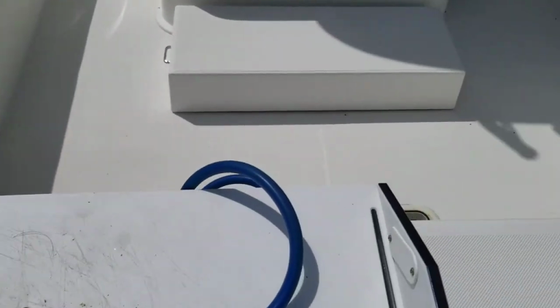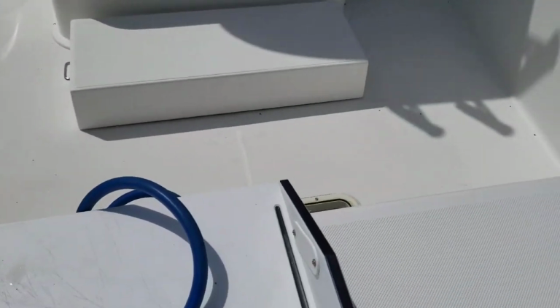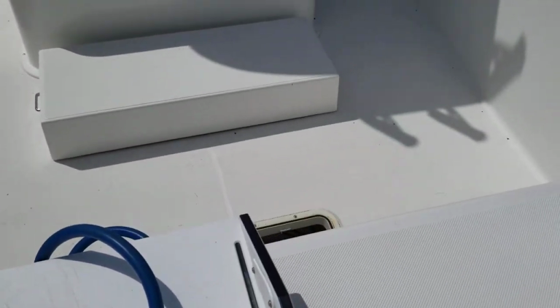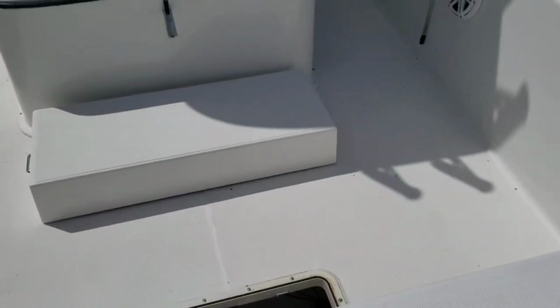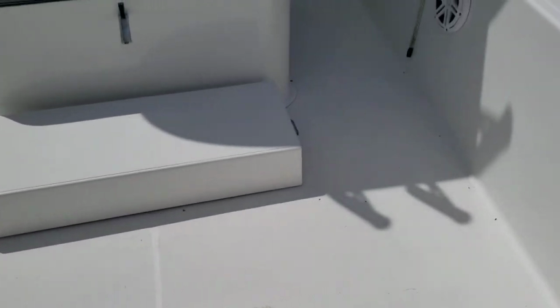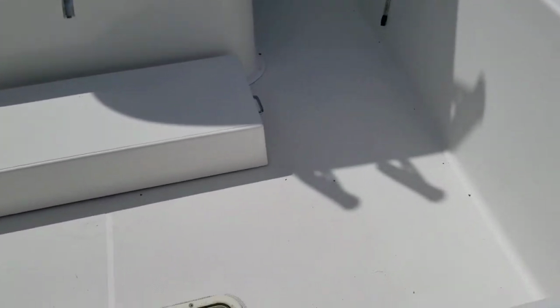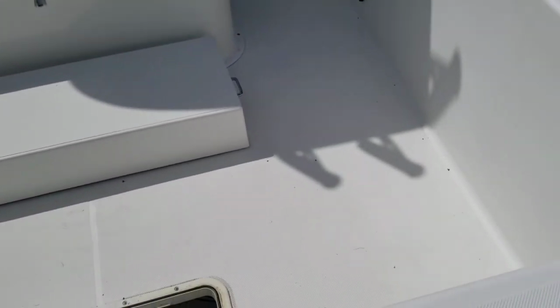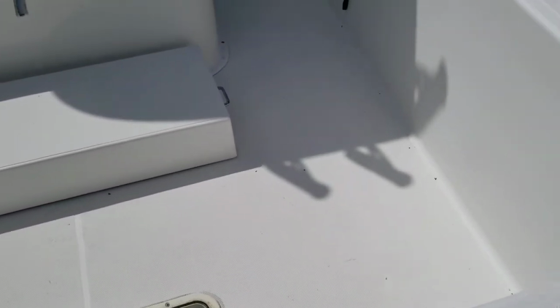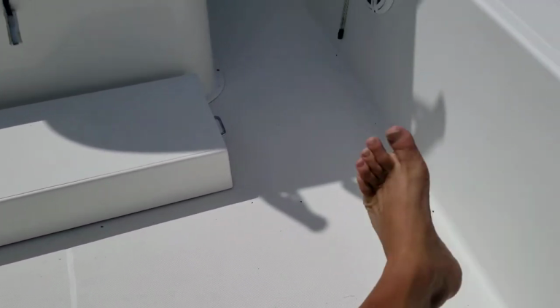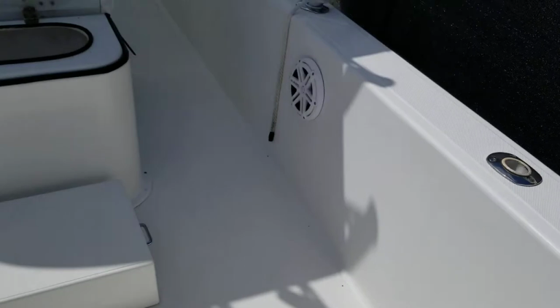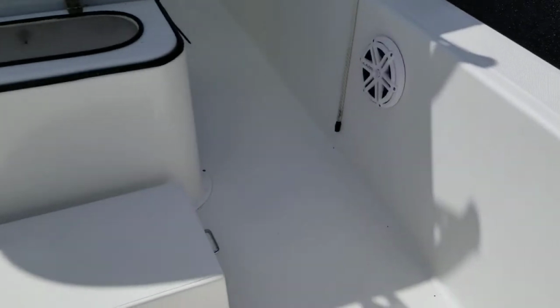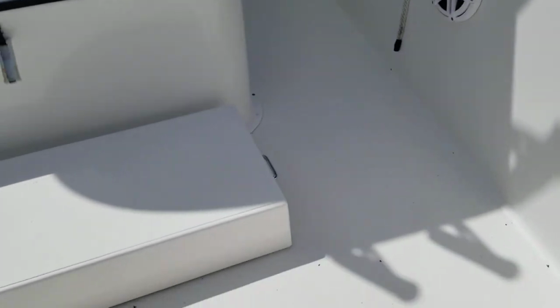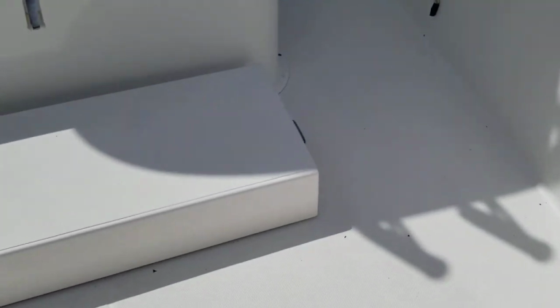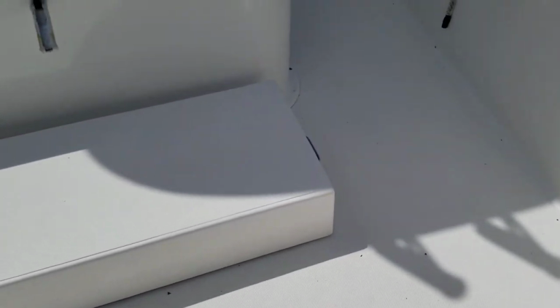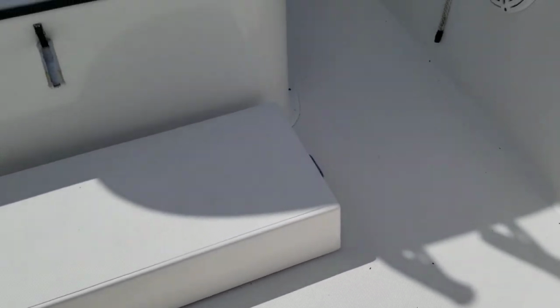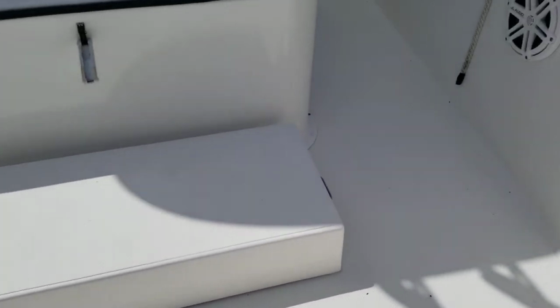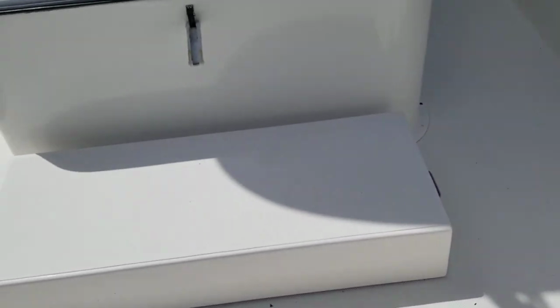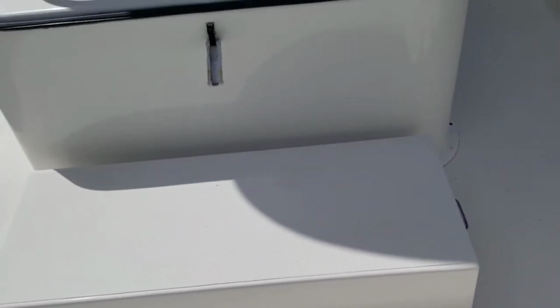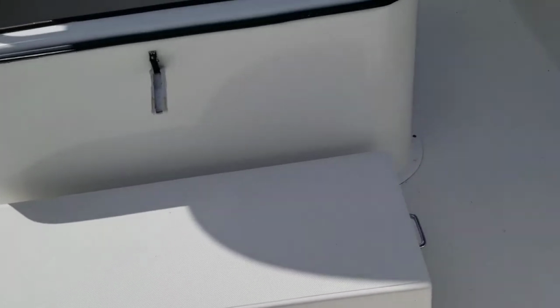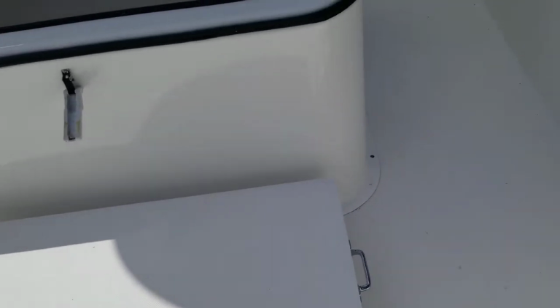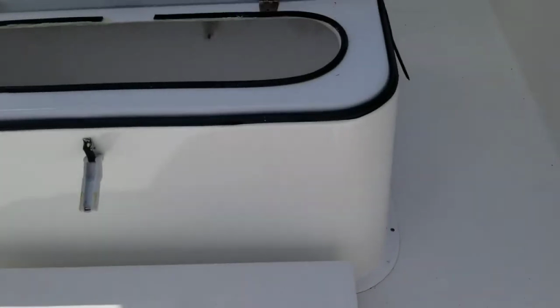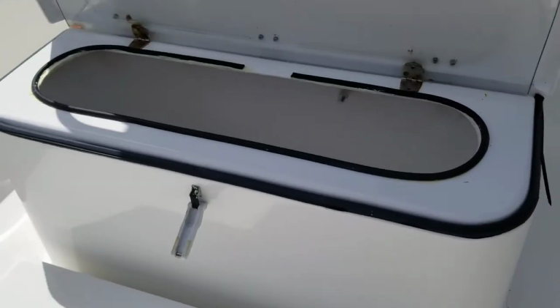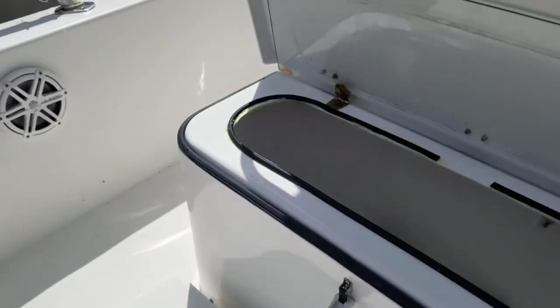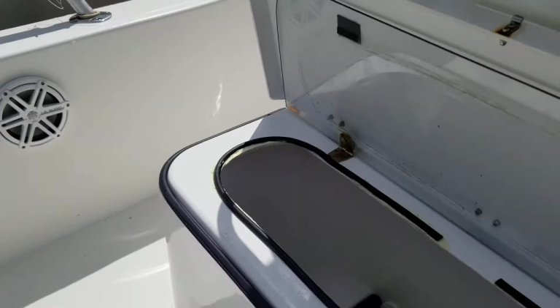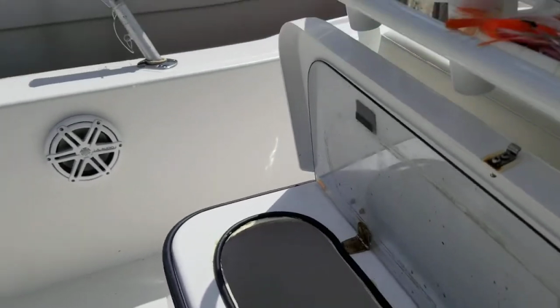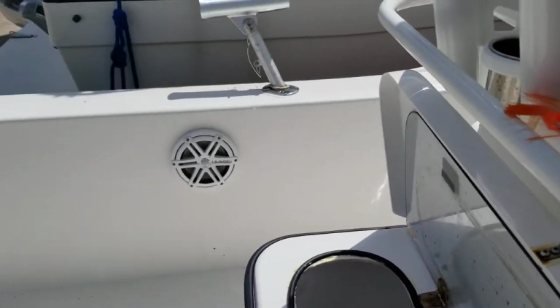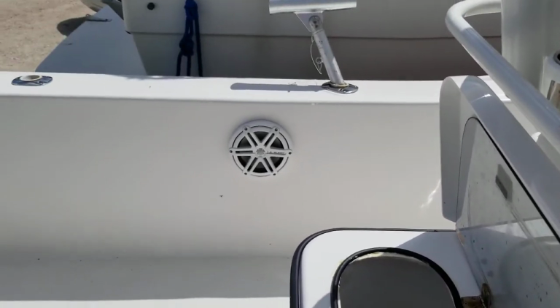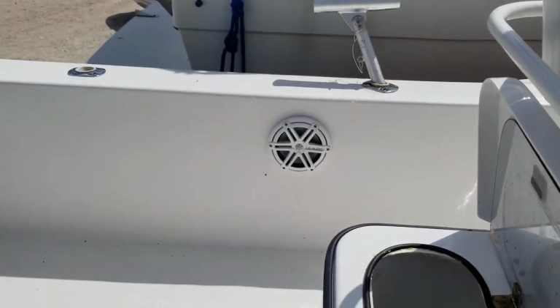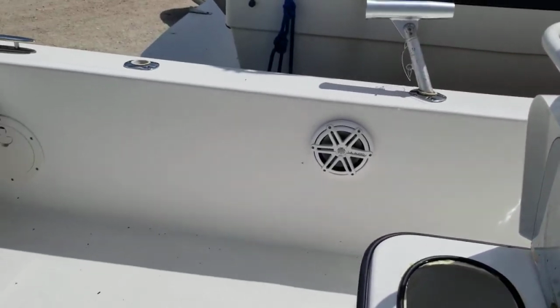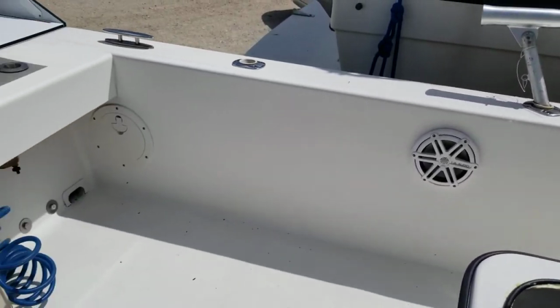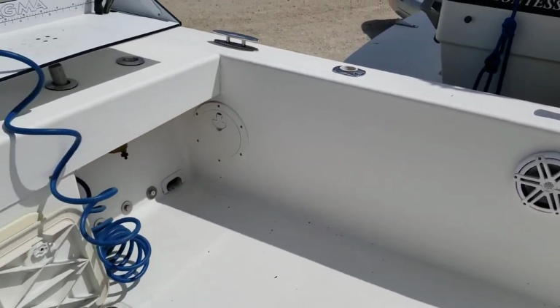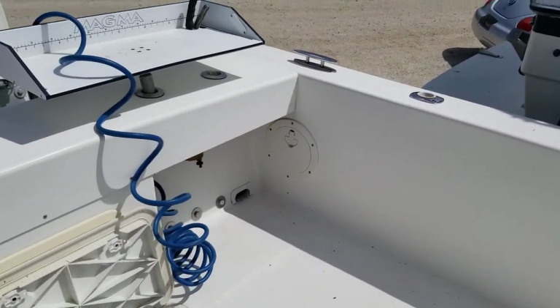I'm just going to give you a walkthrough so that you can see what we got here. It's an extremely clean boat. I take very good care of it. I'm just going to give you a picture of the stern here.